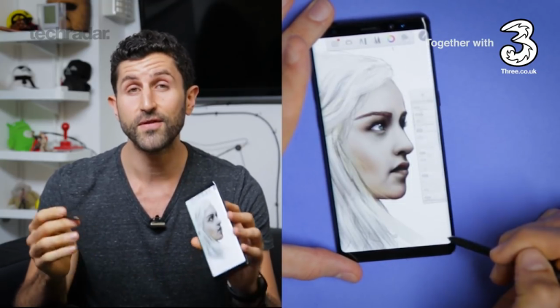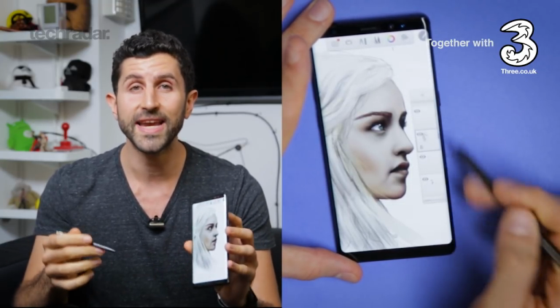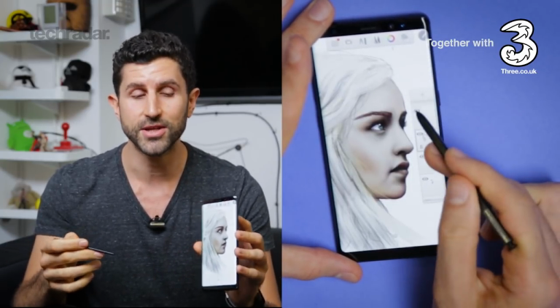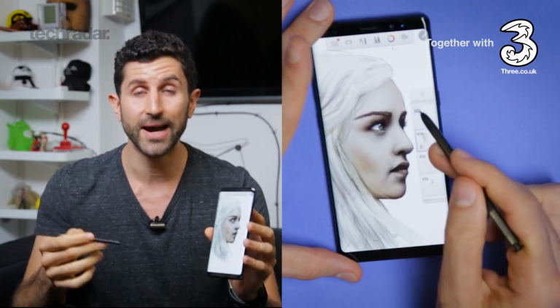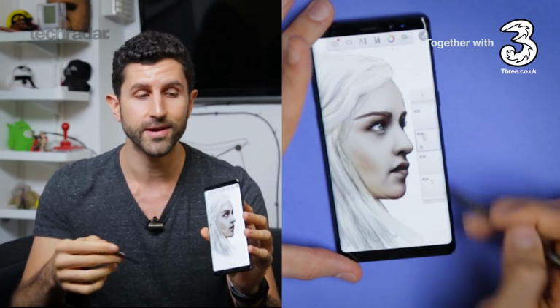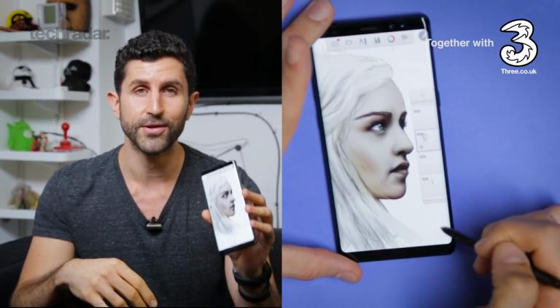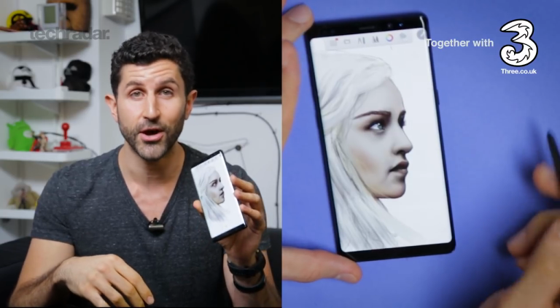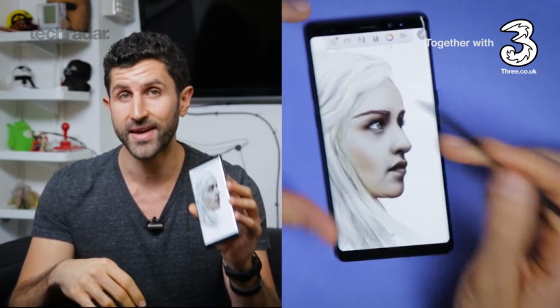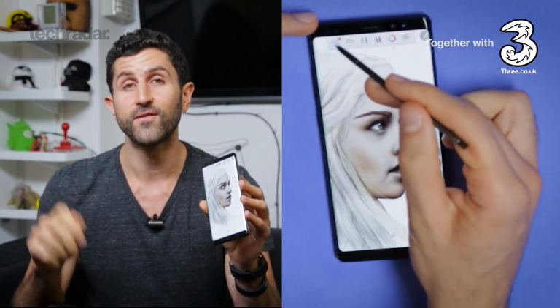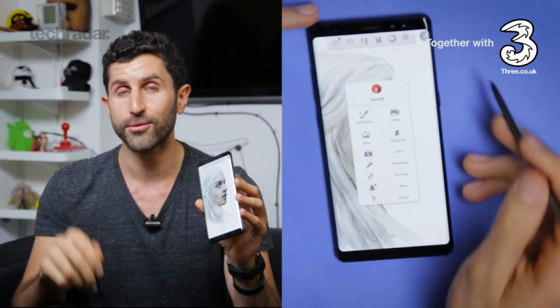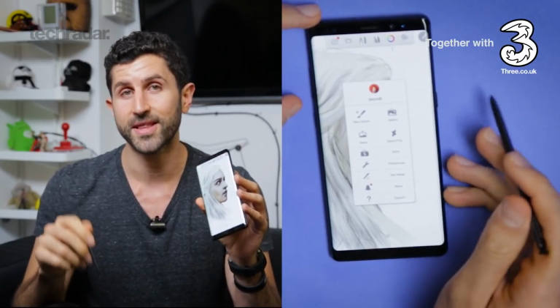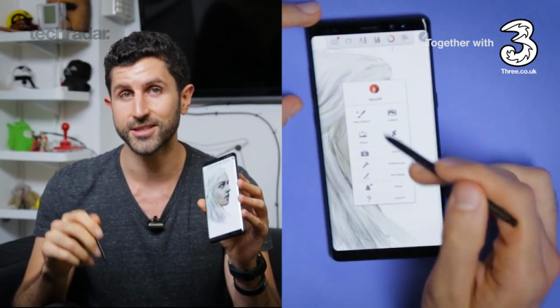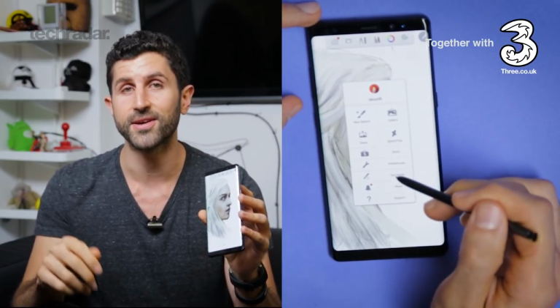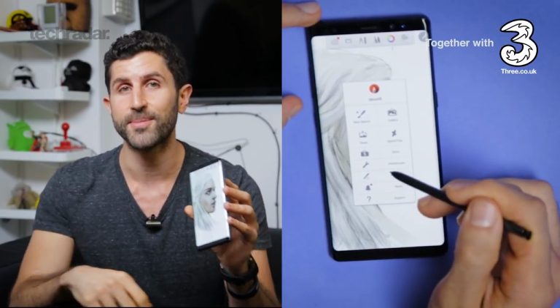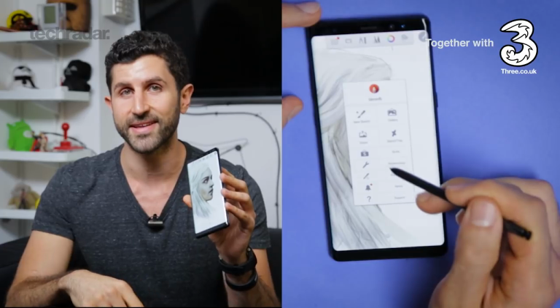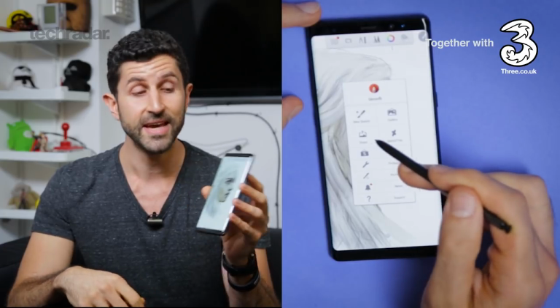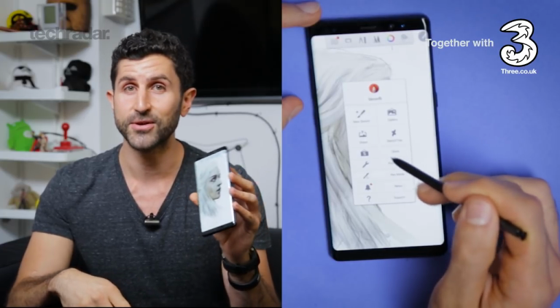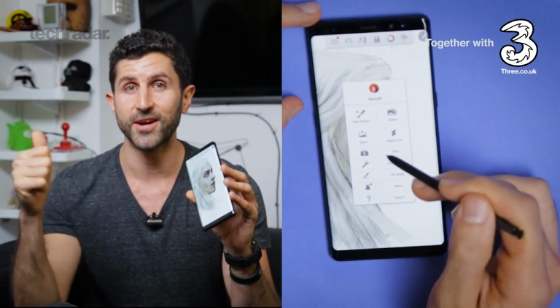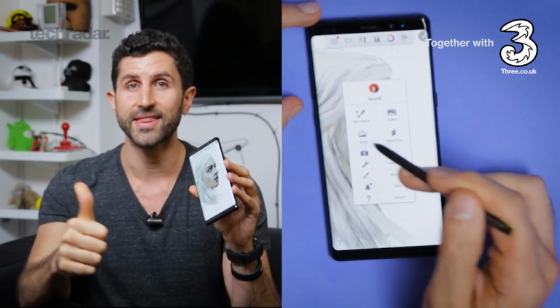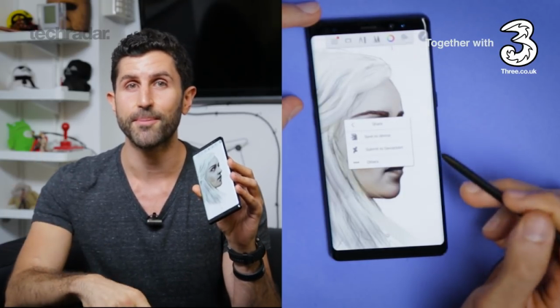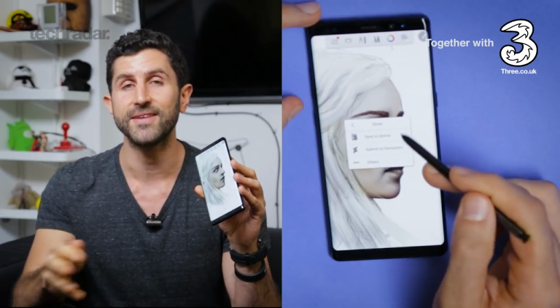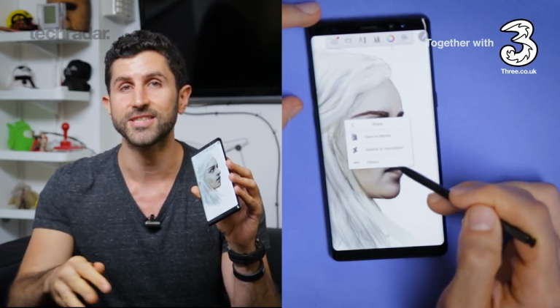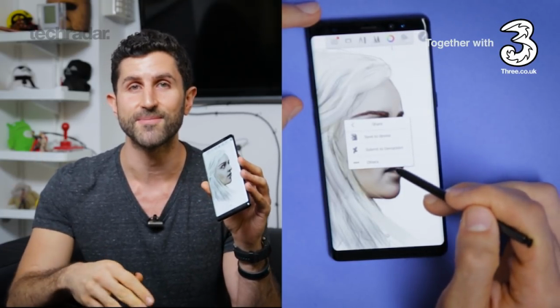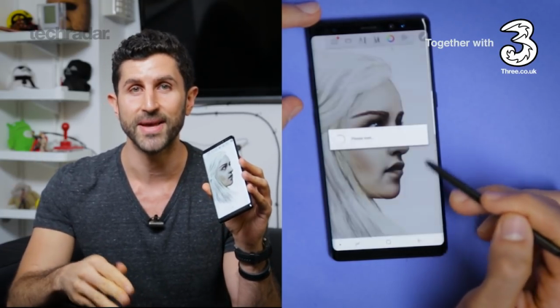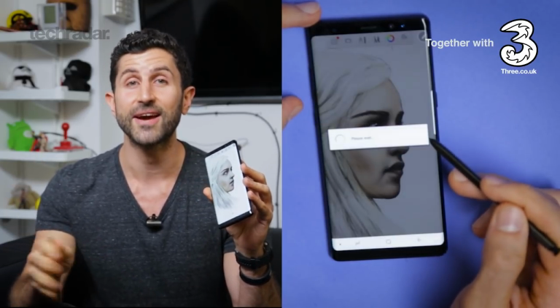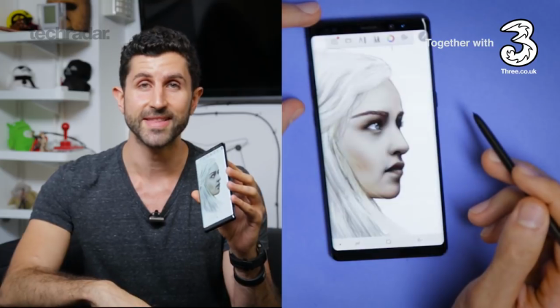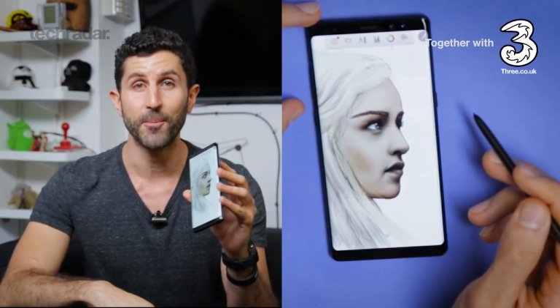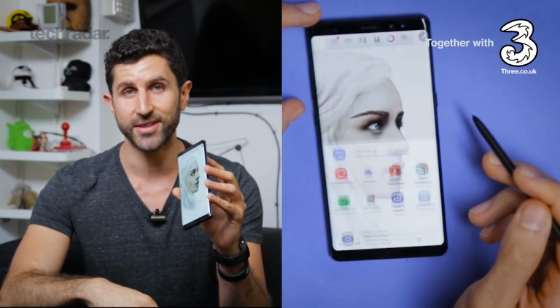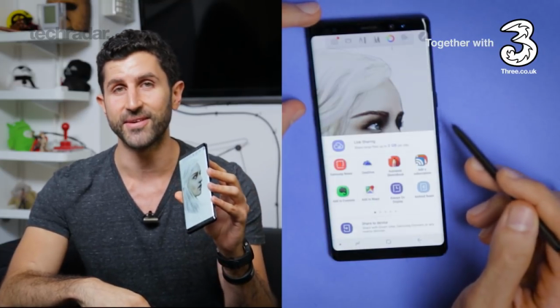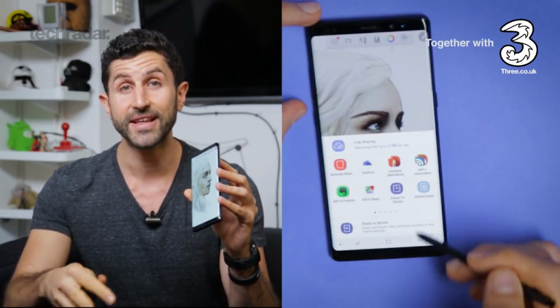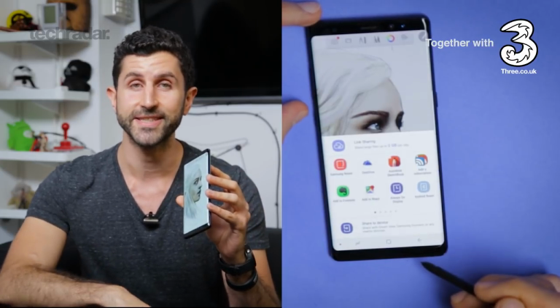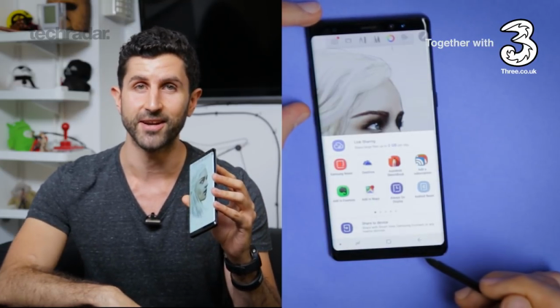If you've got any questions about how the drawing experience on the Note 8 fares, file them in the comments section below and I'll do my best to answer. If you enjoyed this video, click that thumbs up button, and if you like the channel, subscribe — it's how you're going to stay on top of everything we do. Thanks for watching TechRadar.